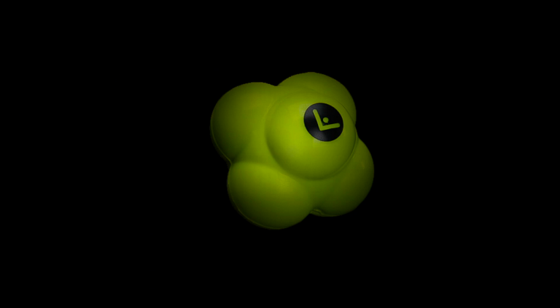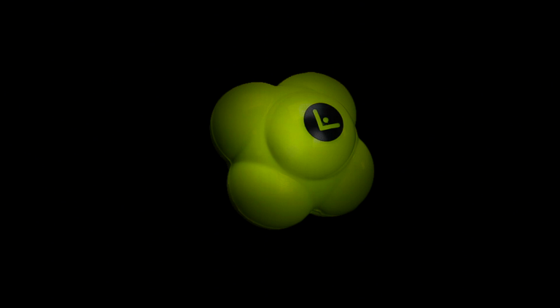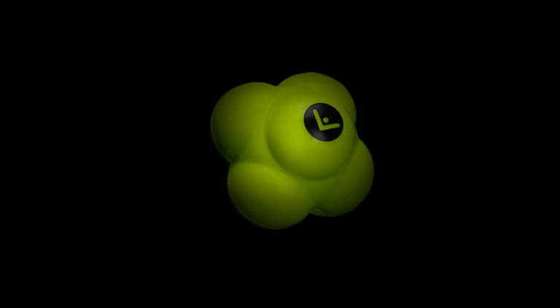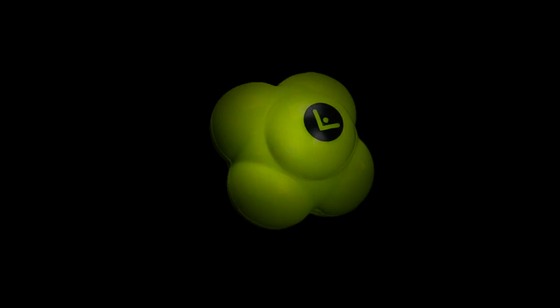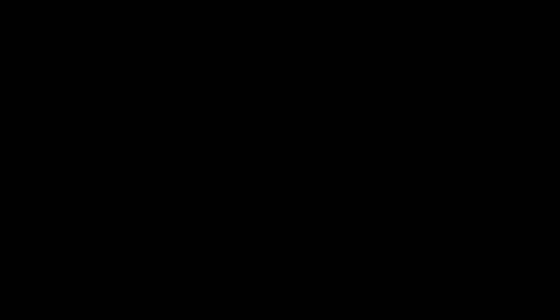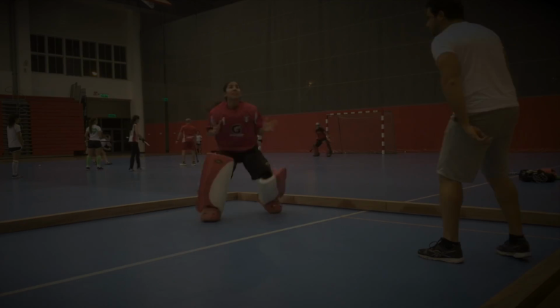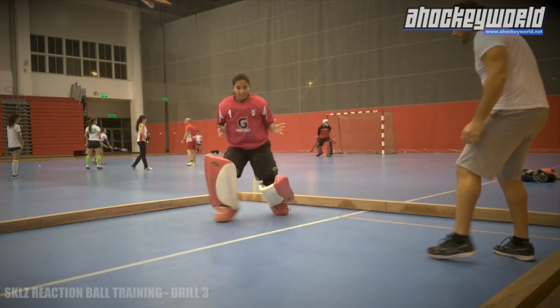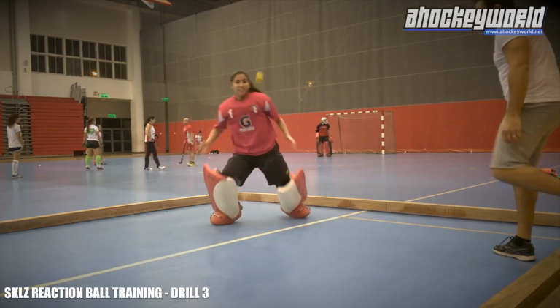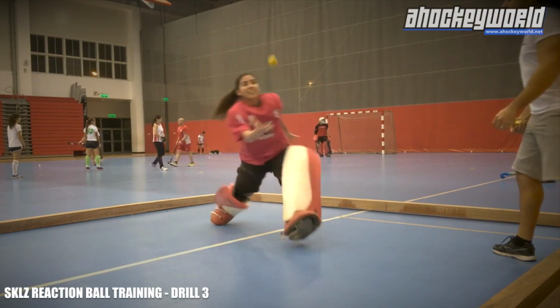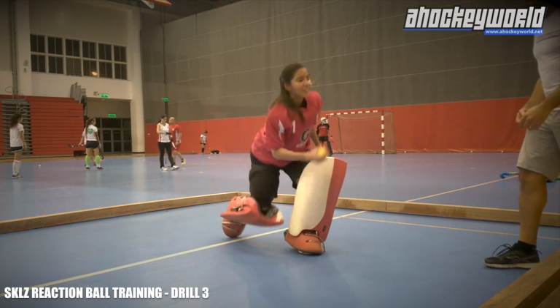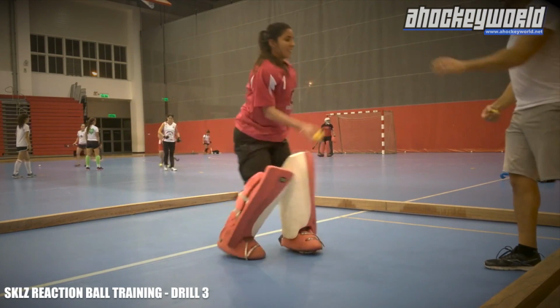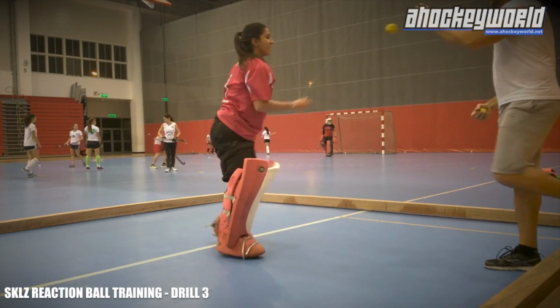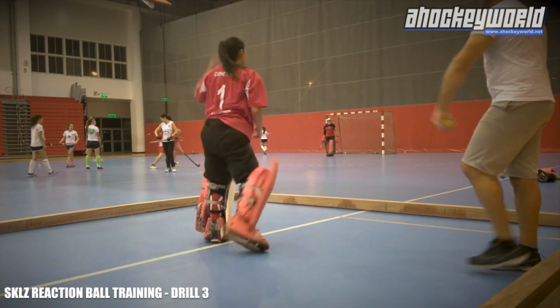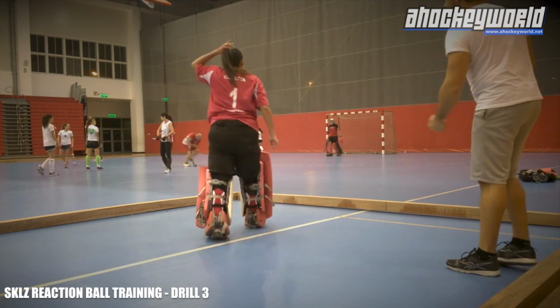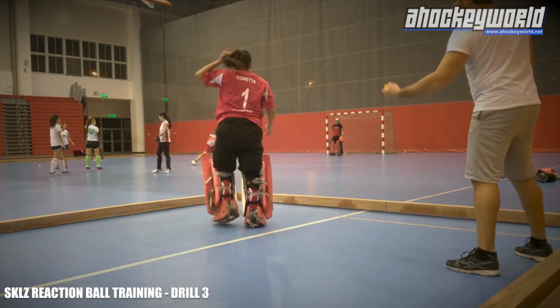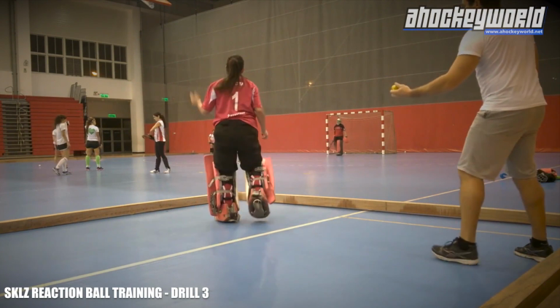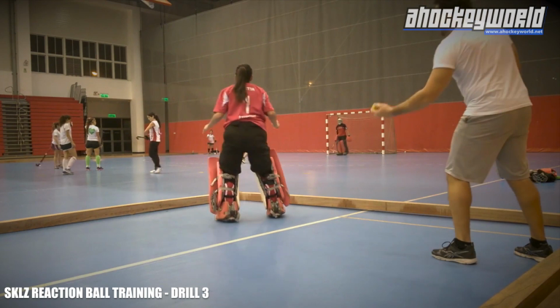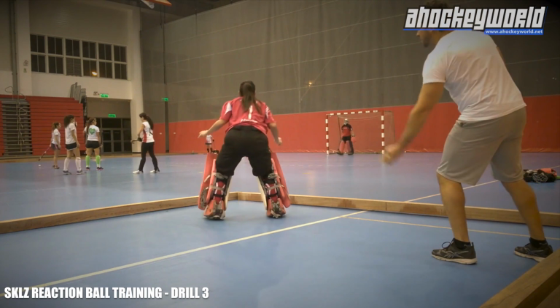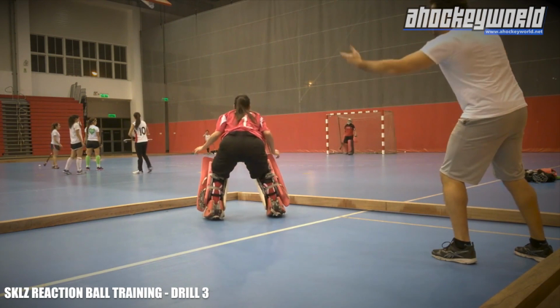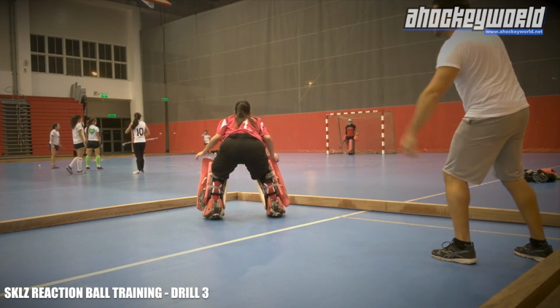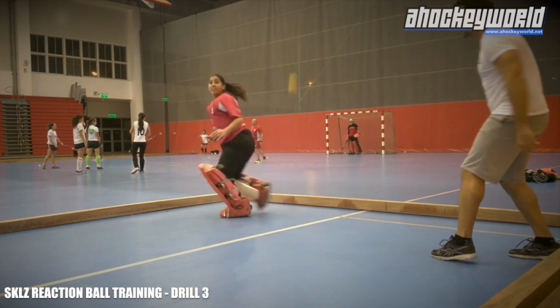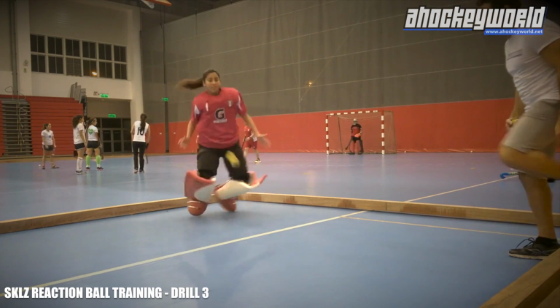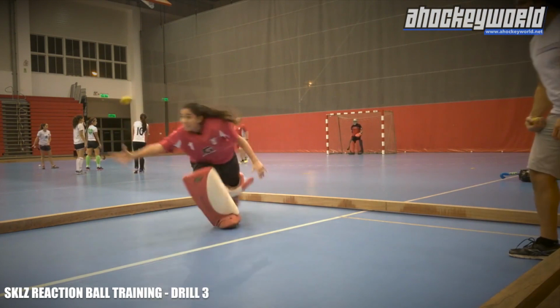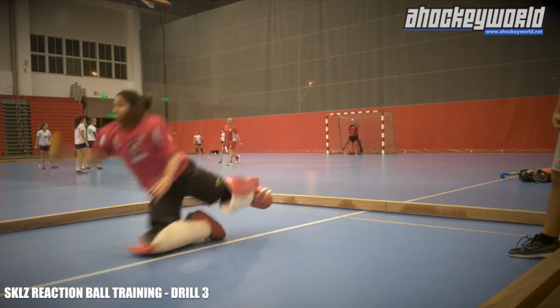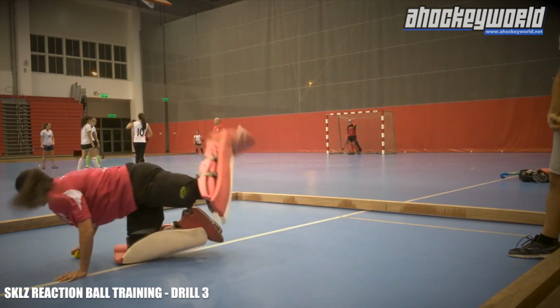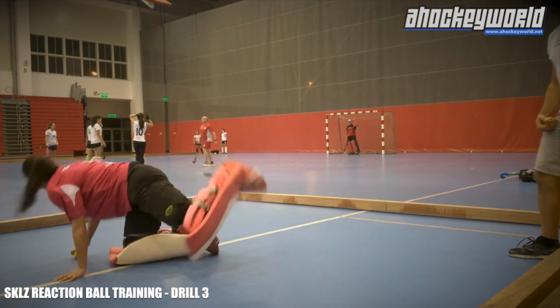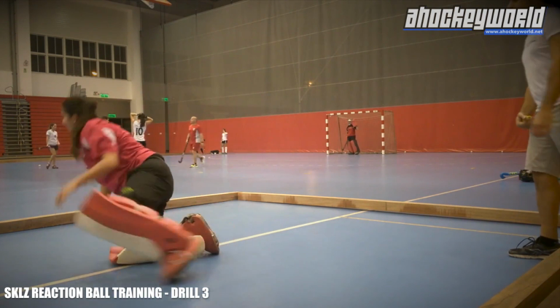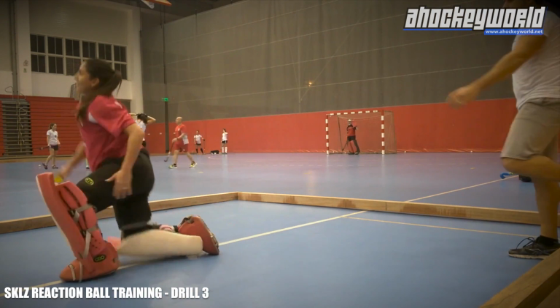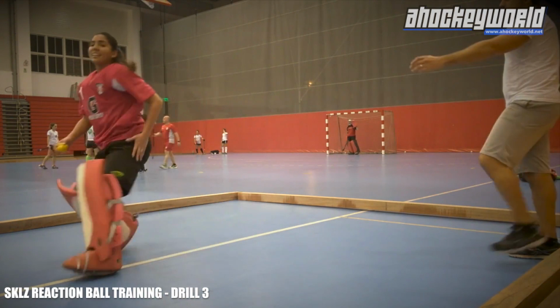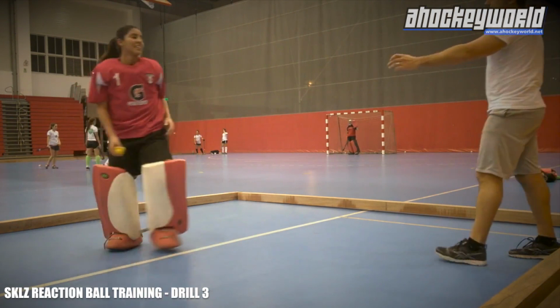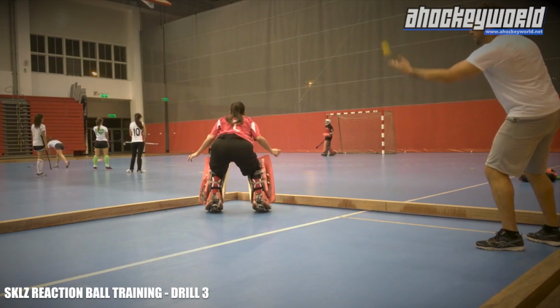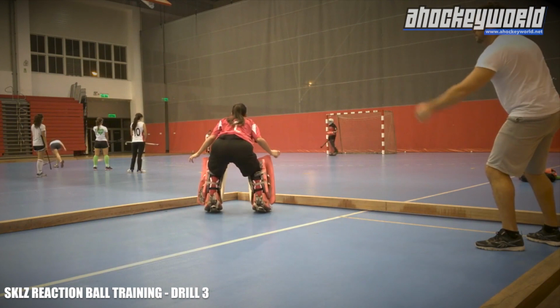This is the third exercise I am showing using the skills reaction balls, which are balls that when hit the ground, they react unpredictably.